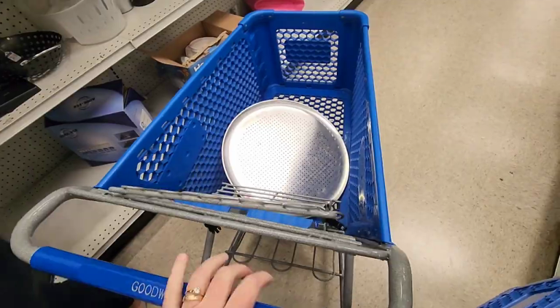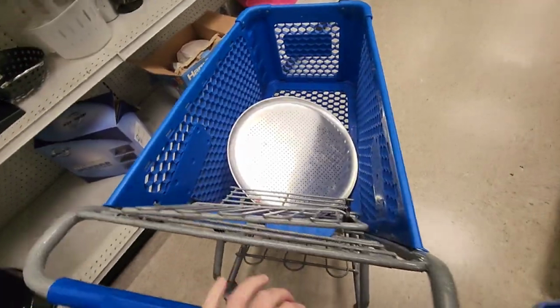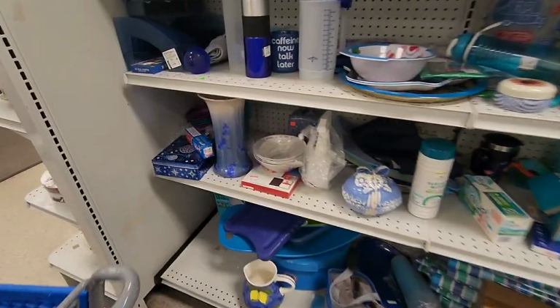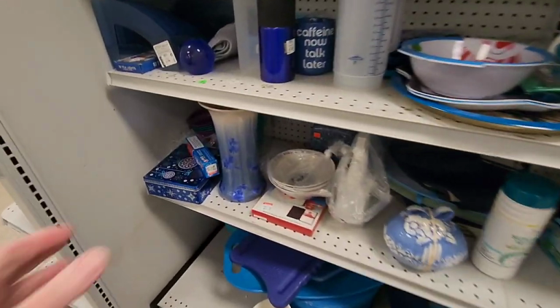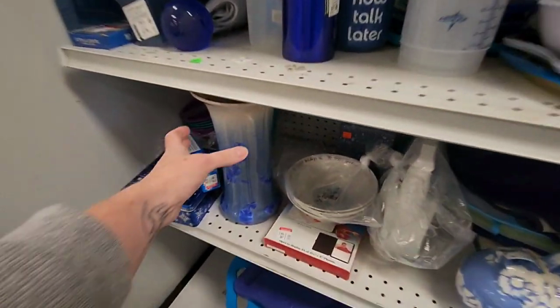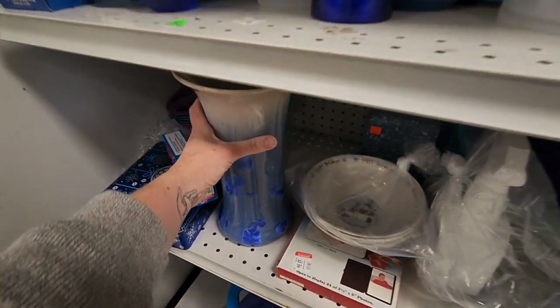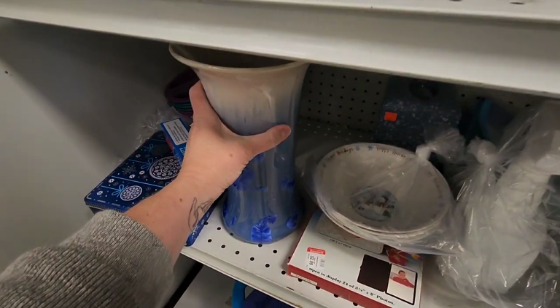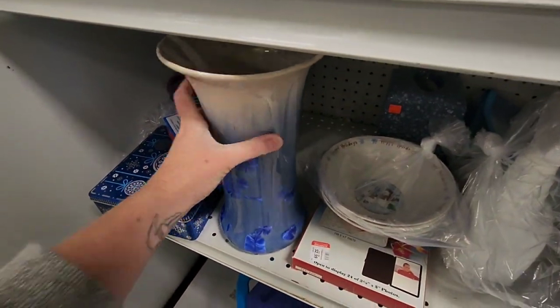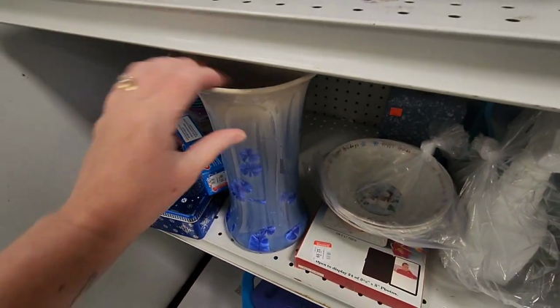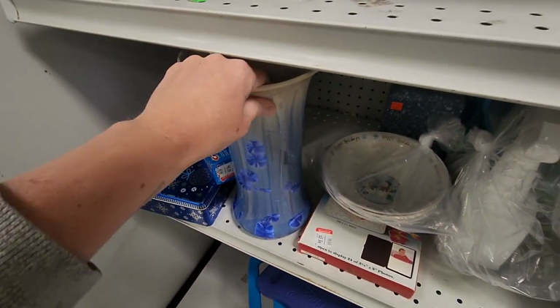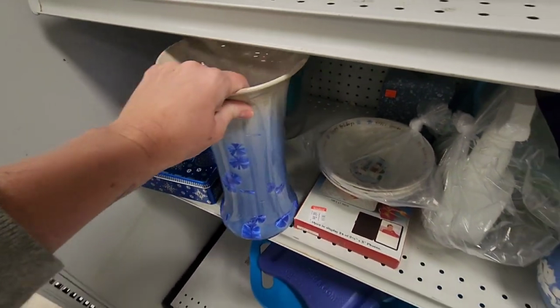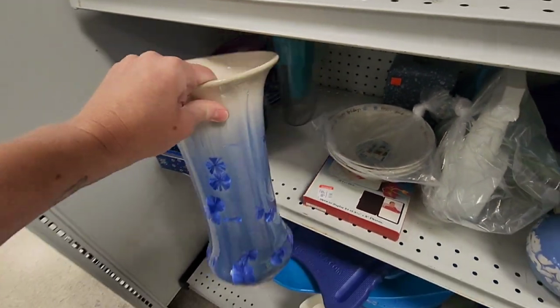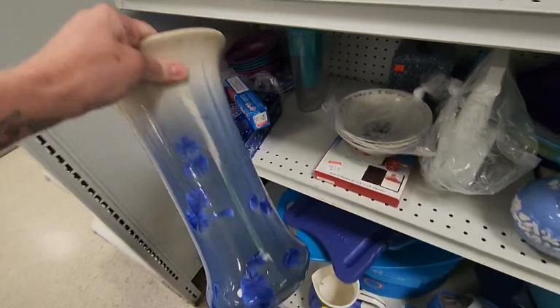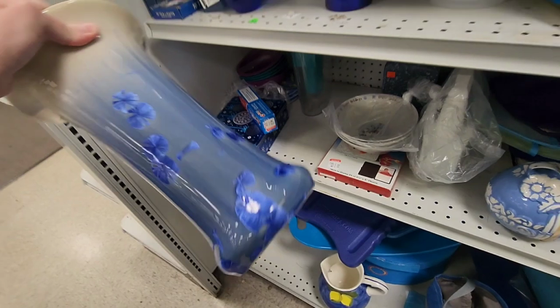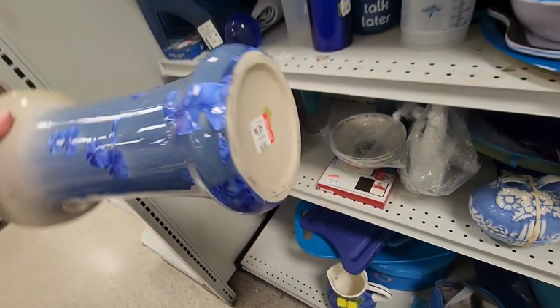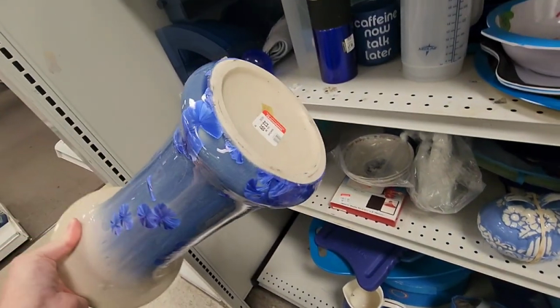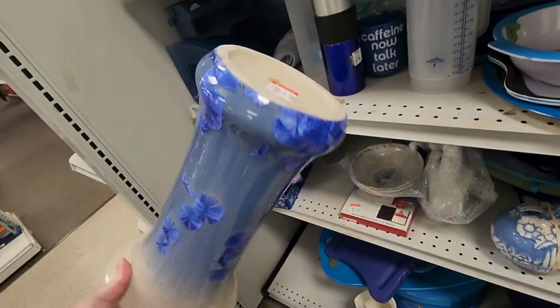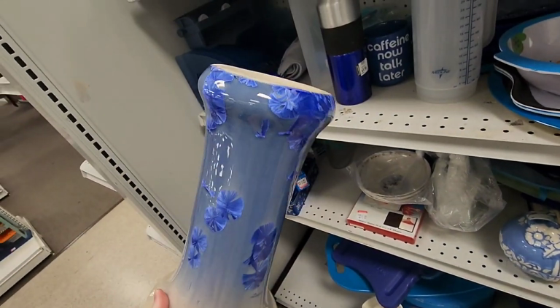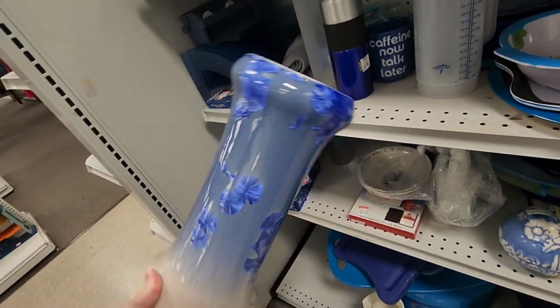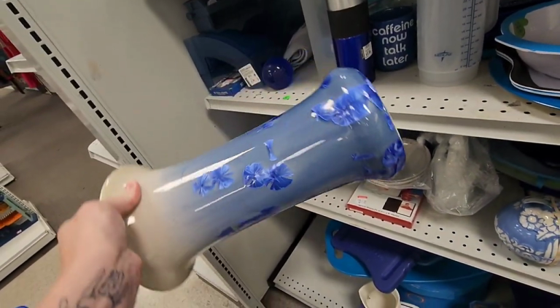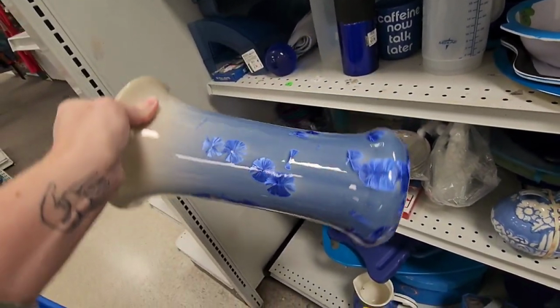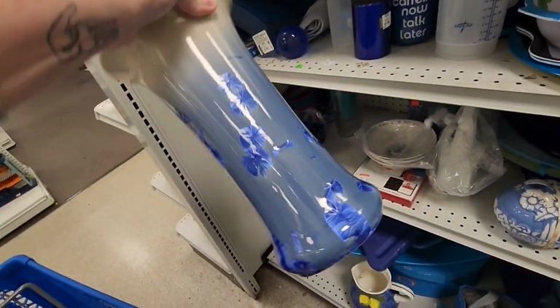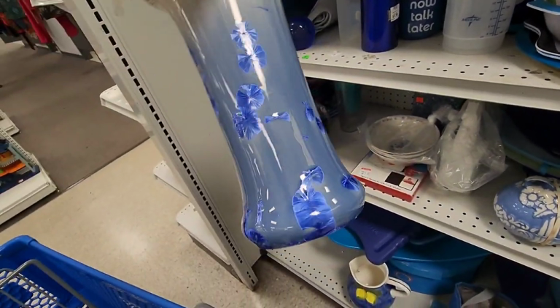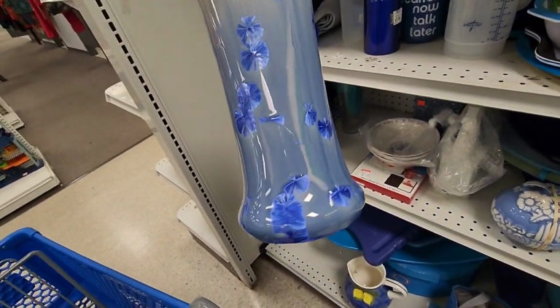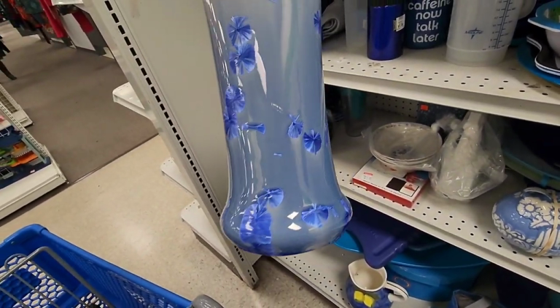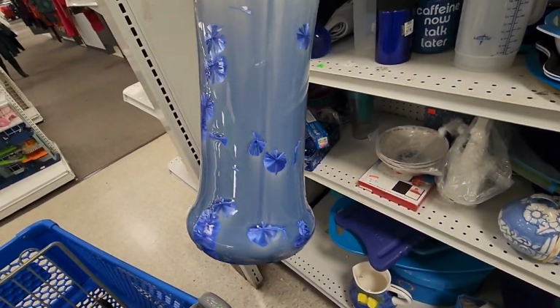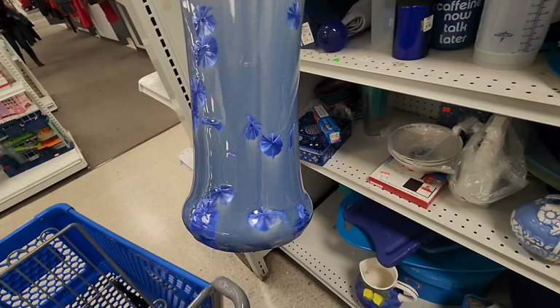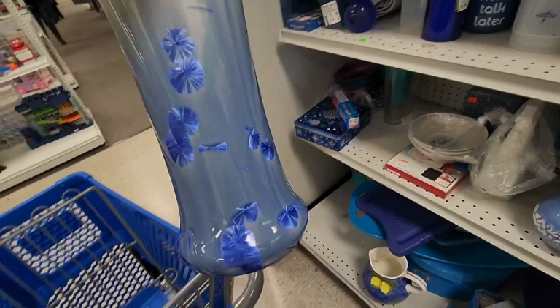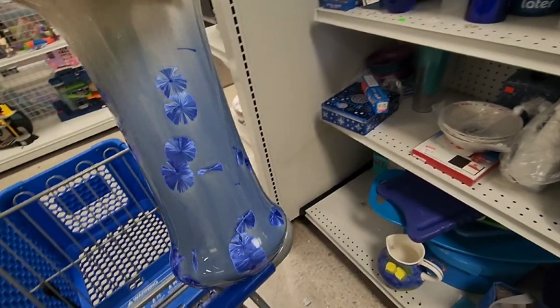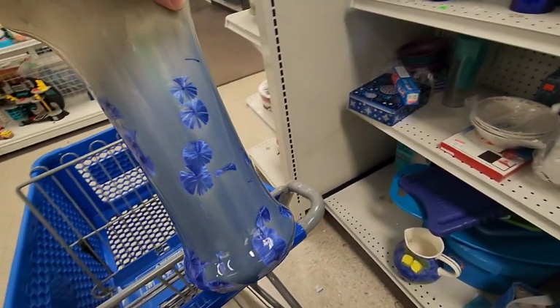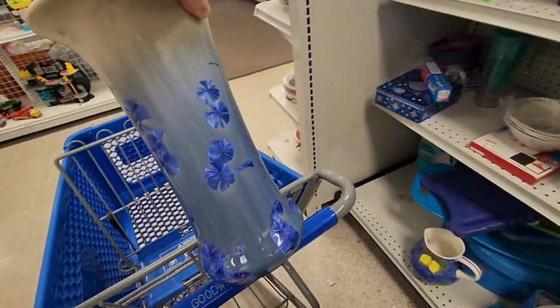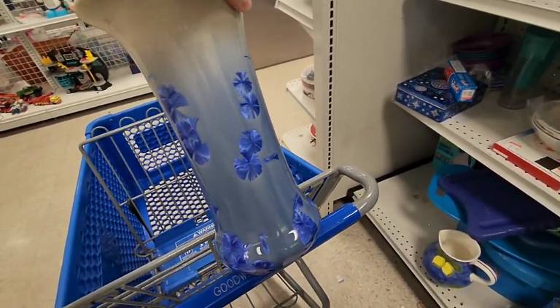Pizza pan! Jen was the first in to find something for her cart. I was teasing her about what she was going to find, because she always finds organizational things. It was baskets last time we were here, and before that it was glass canisters. So she went with a pizza tray.